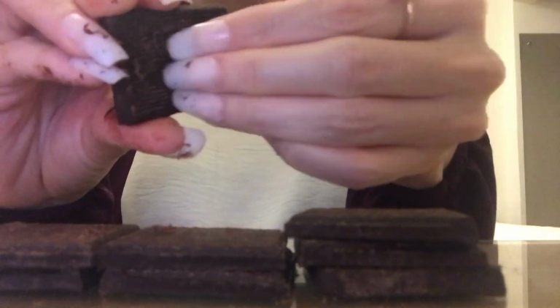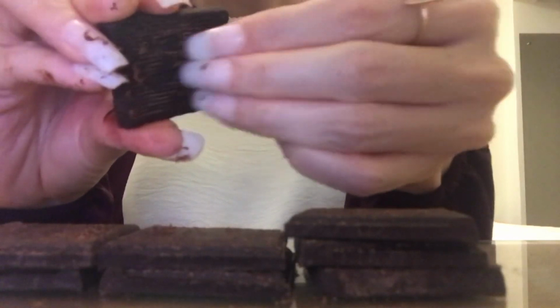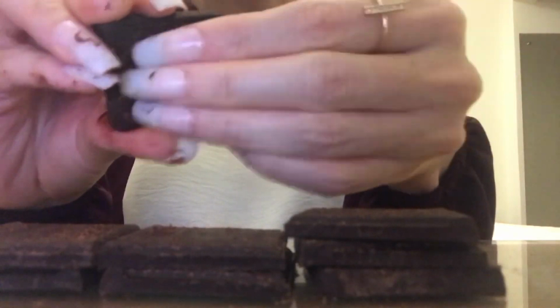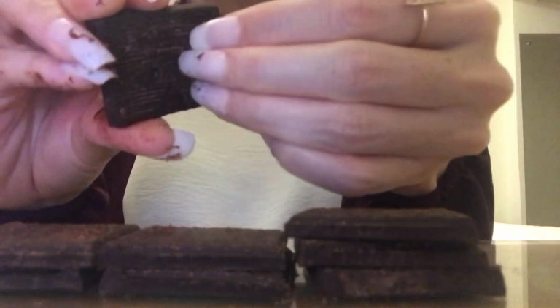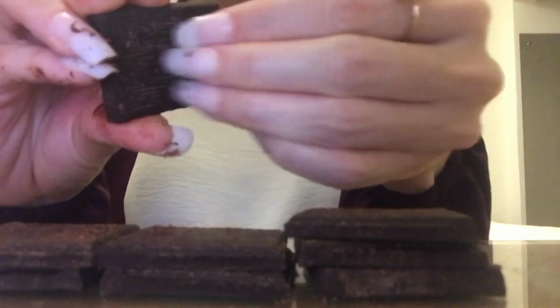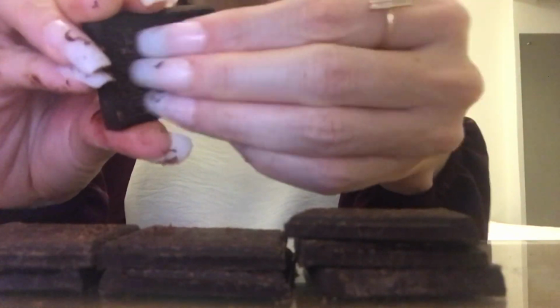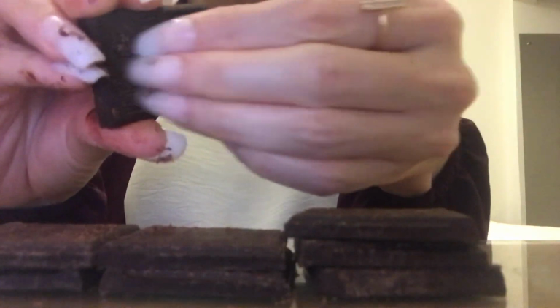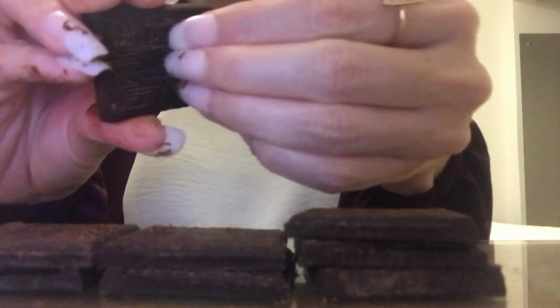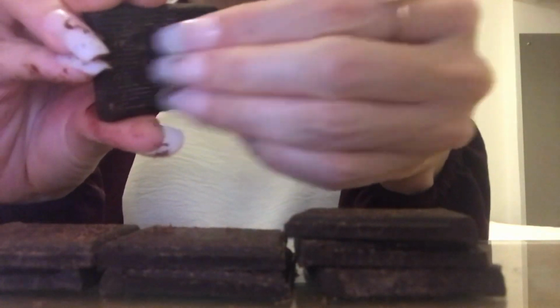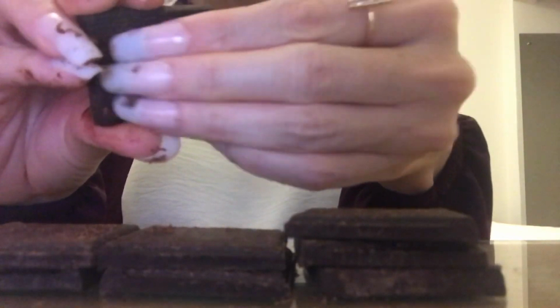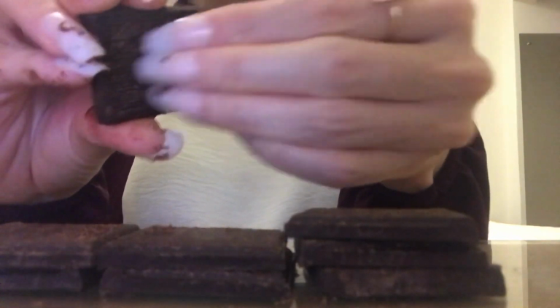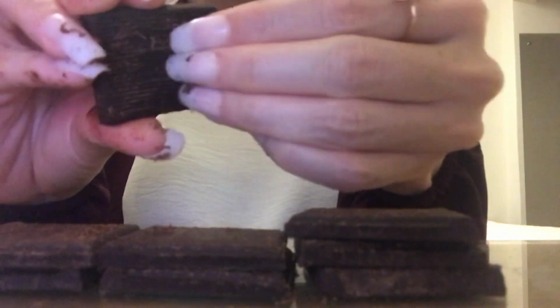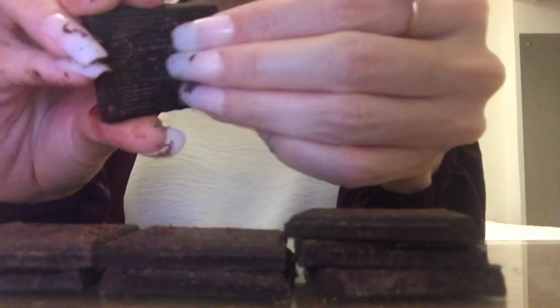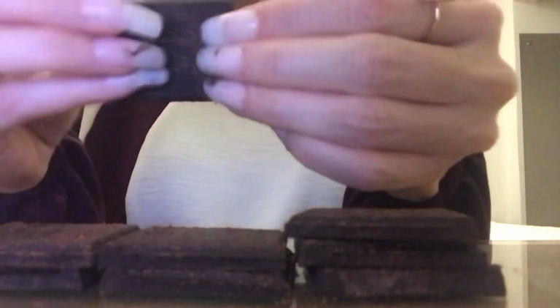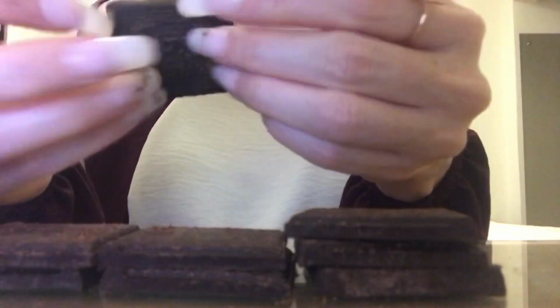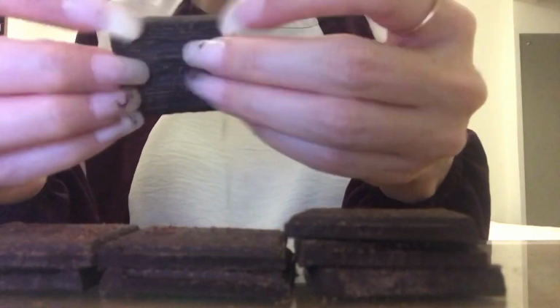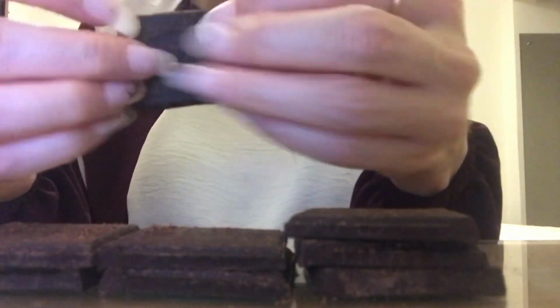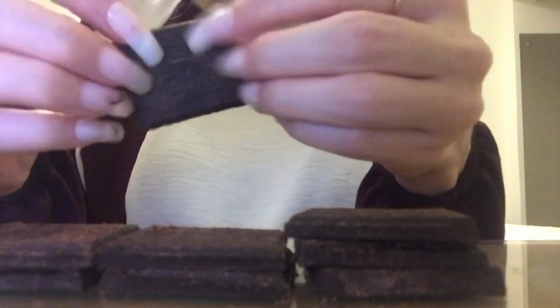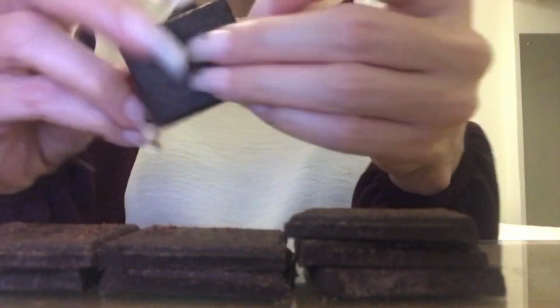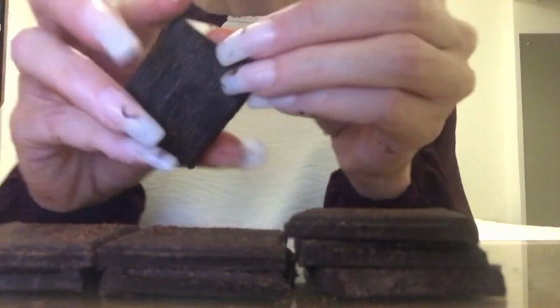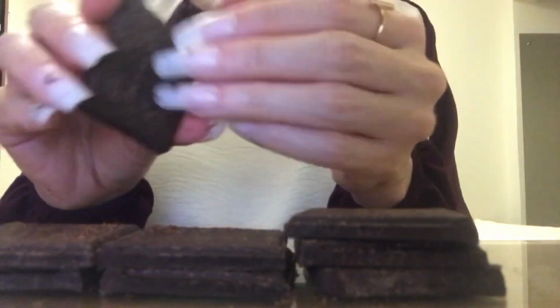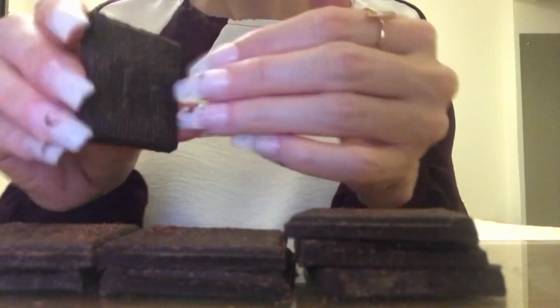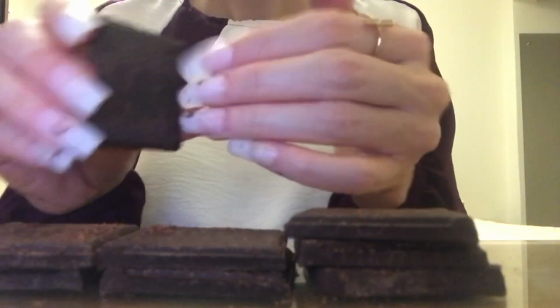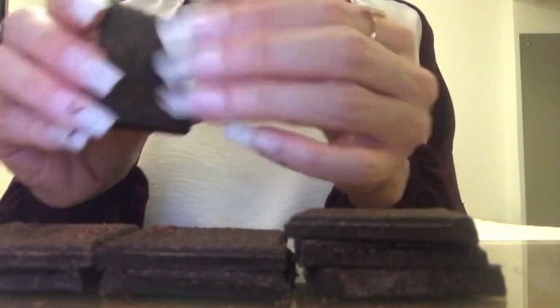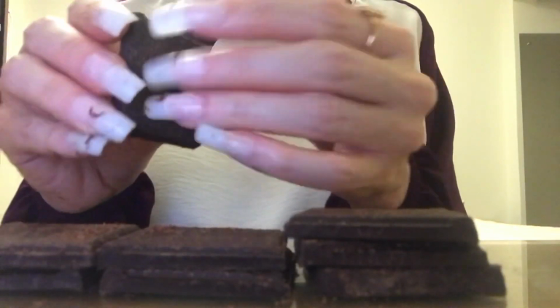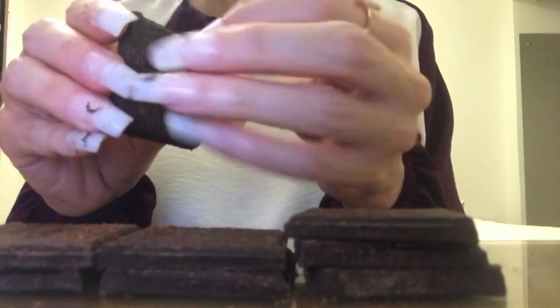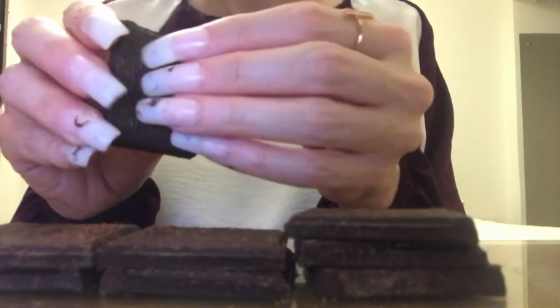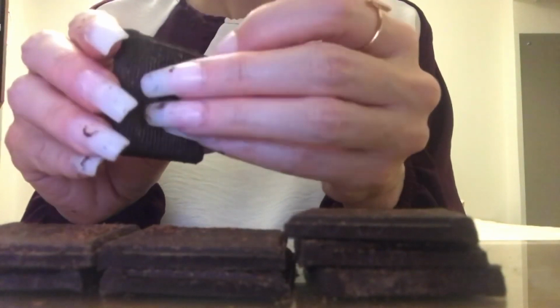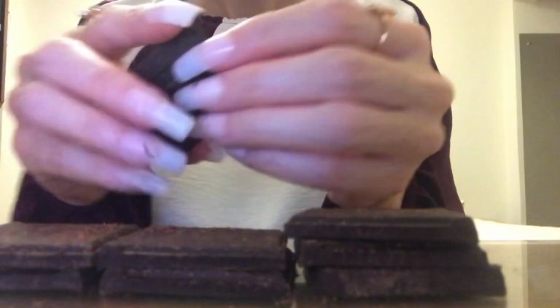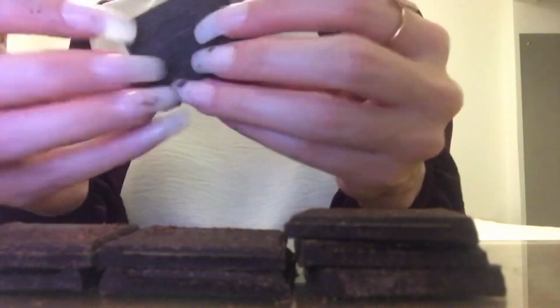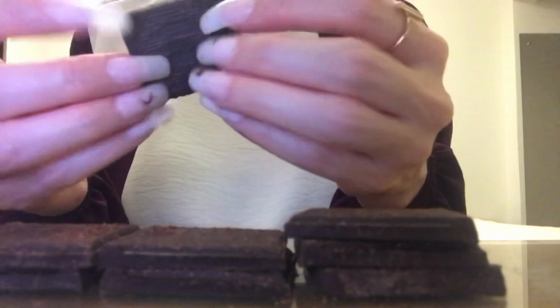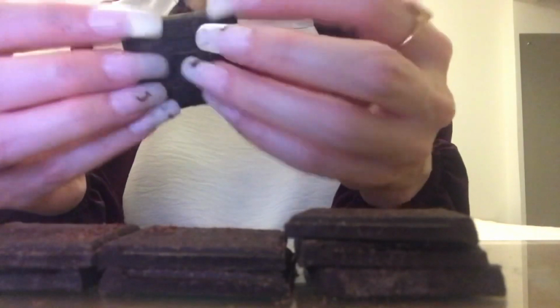If you guys are interested in seeing the process I go through of removing and applying fake nails, I just put a video out of that this week.